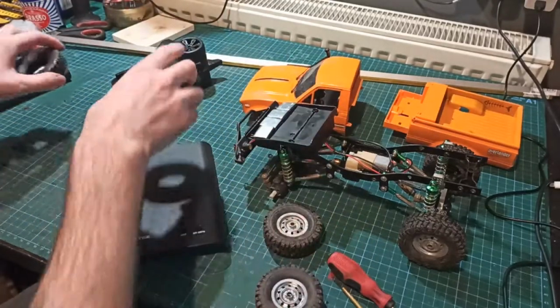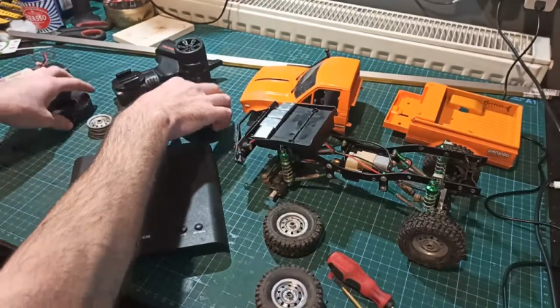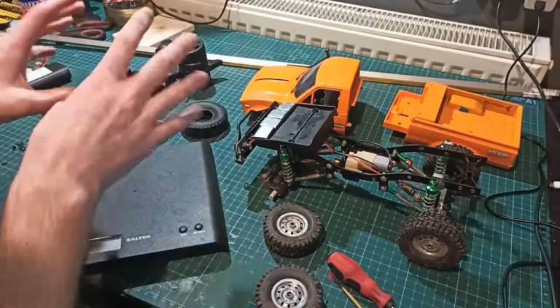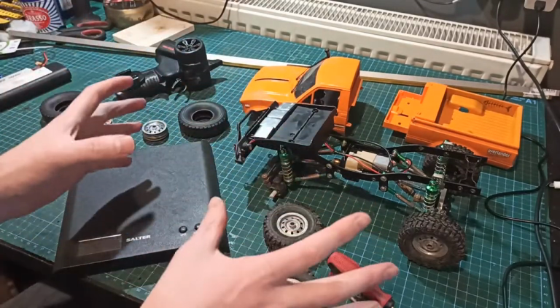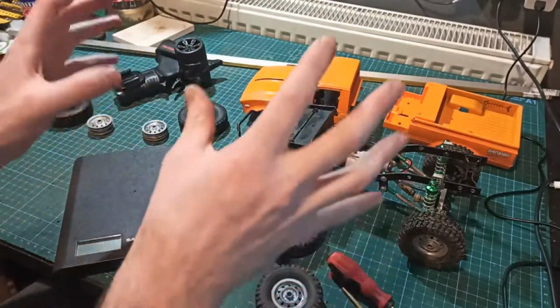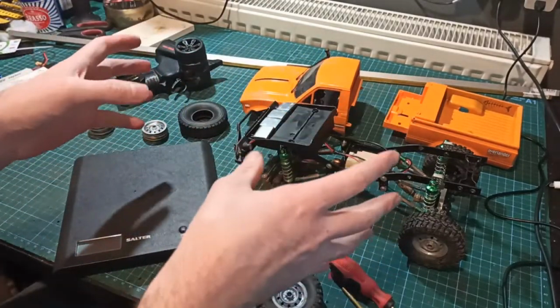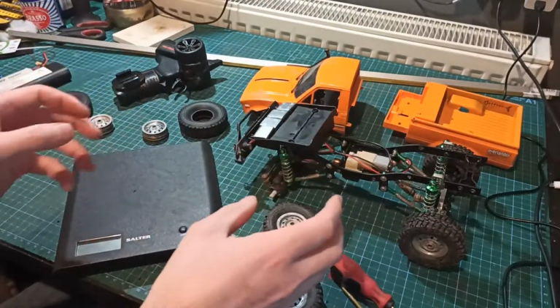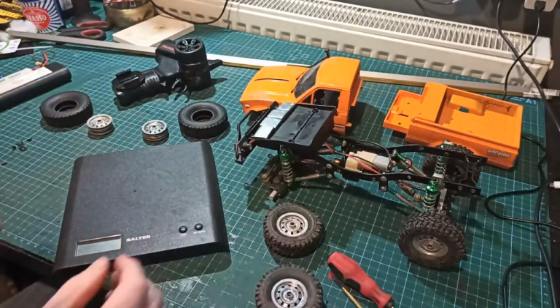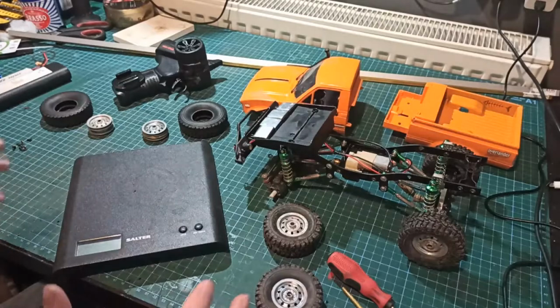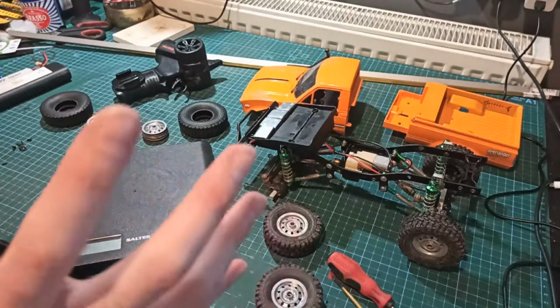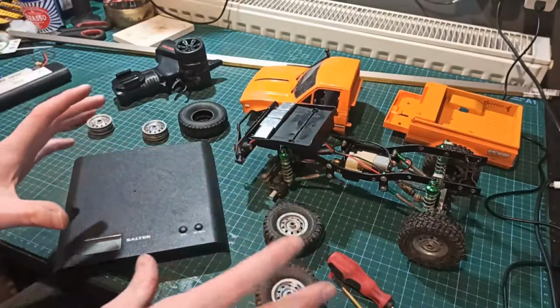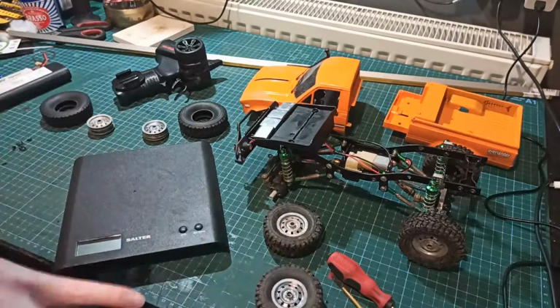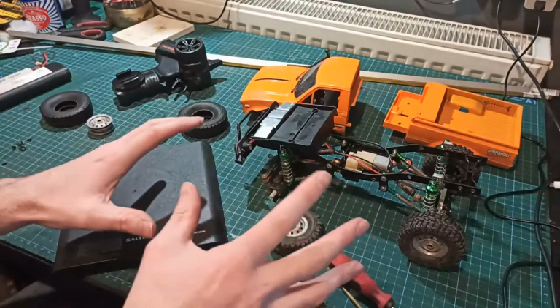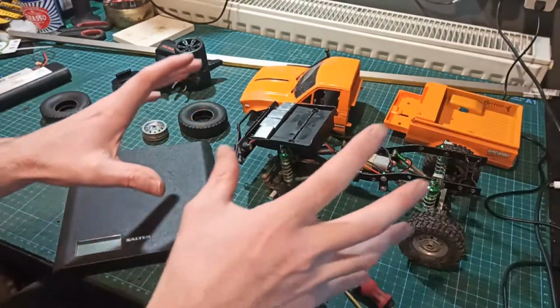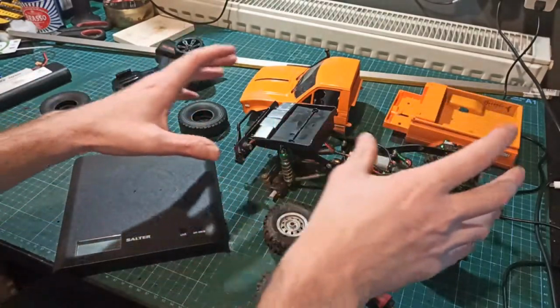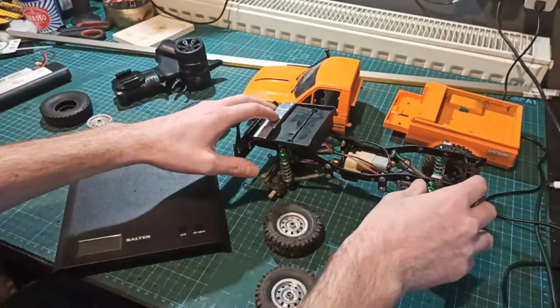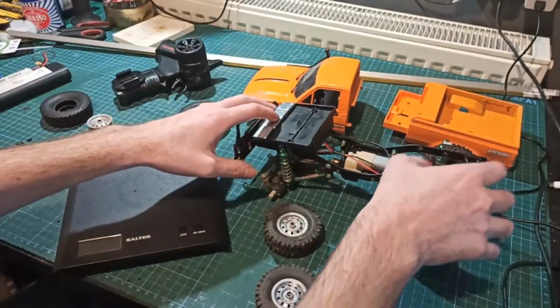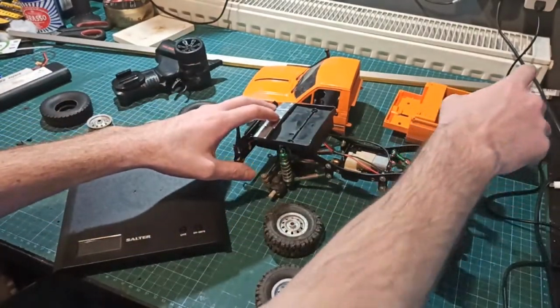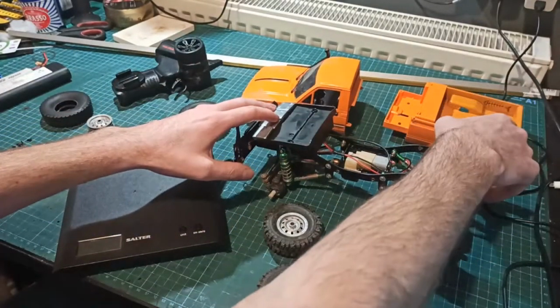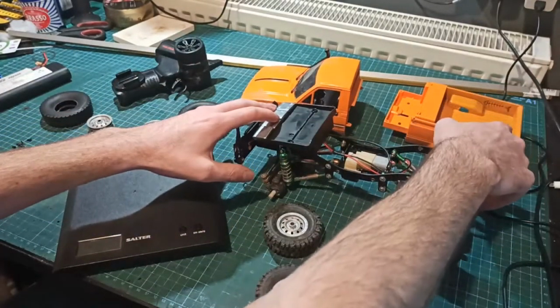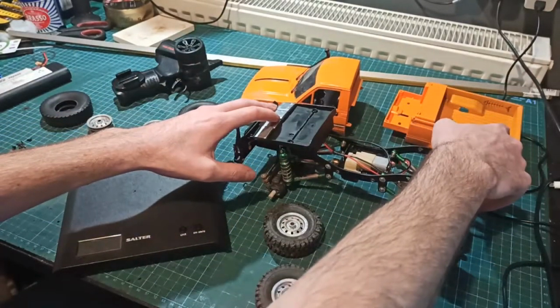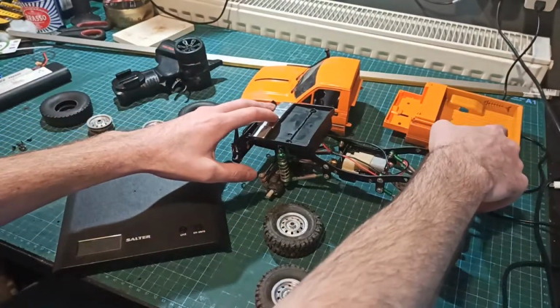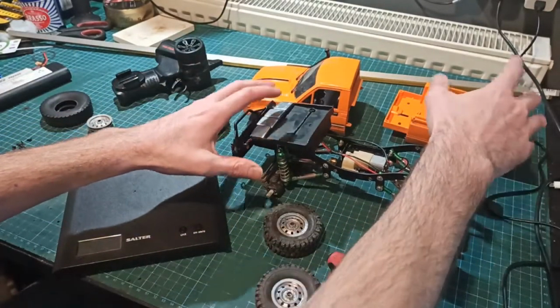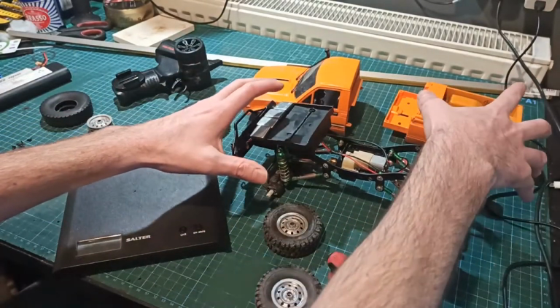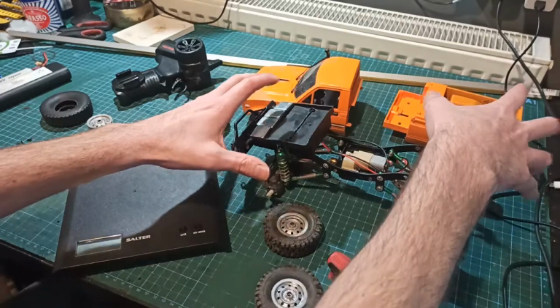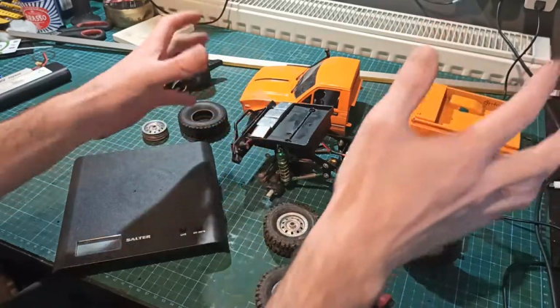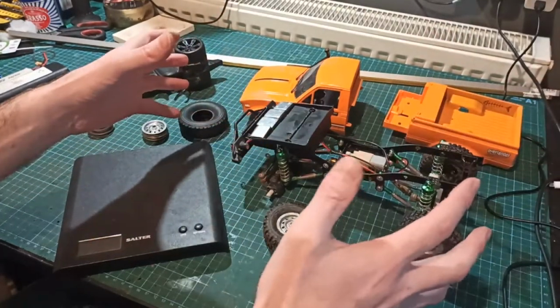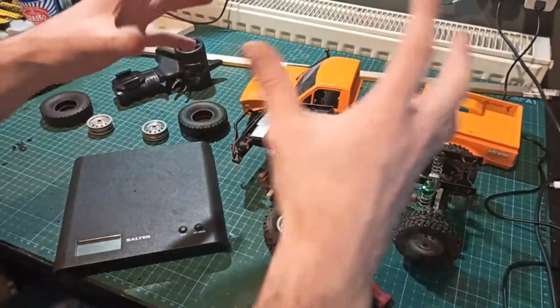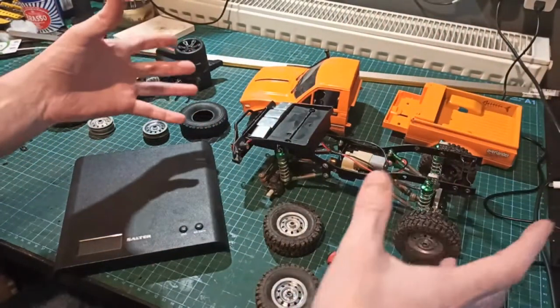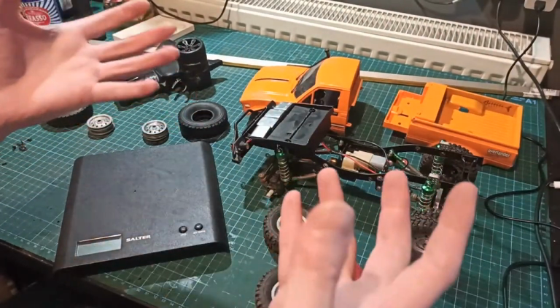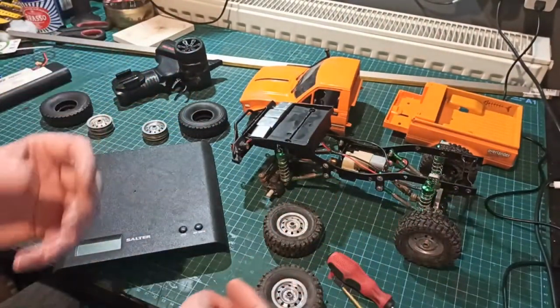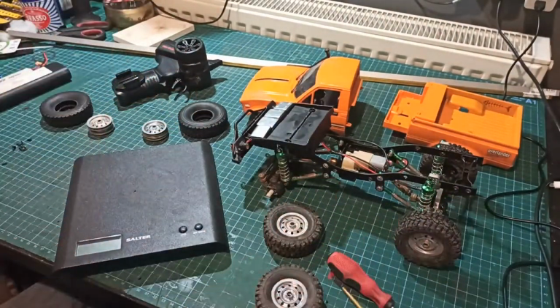We're going to build a trailer using this, so I've got a scale trailer and a scale truck. For now I'm going to crack on, get this bit done, add a tow bar to the back, and then once I've done that I'll show you how I did it.